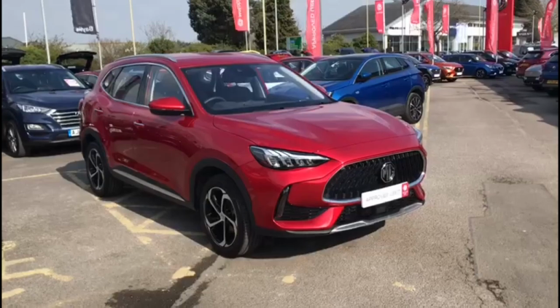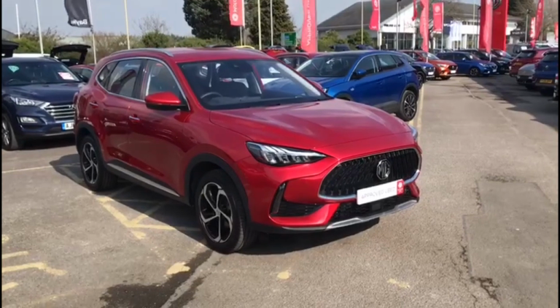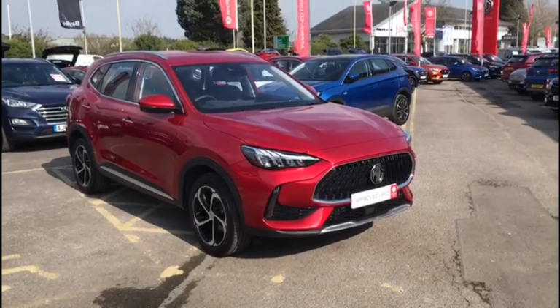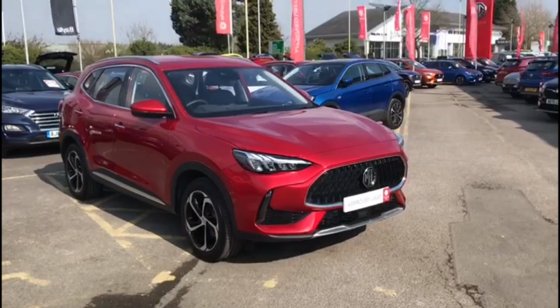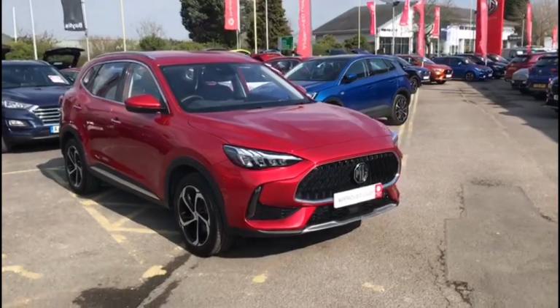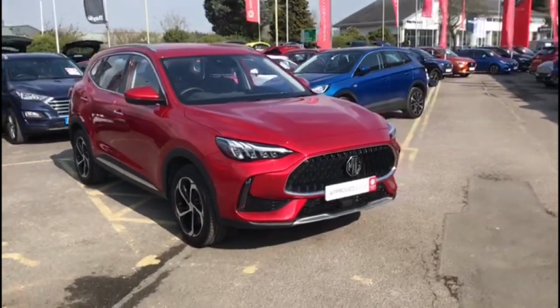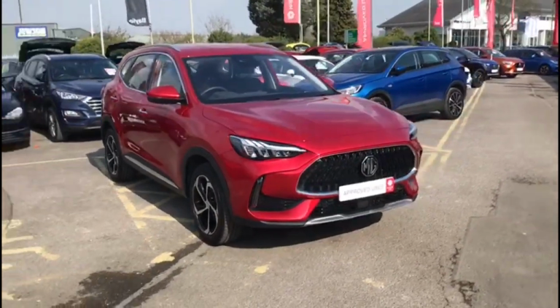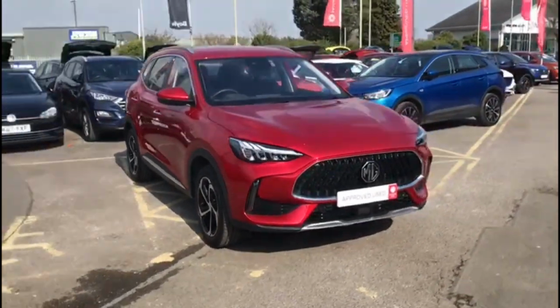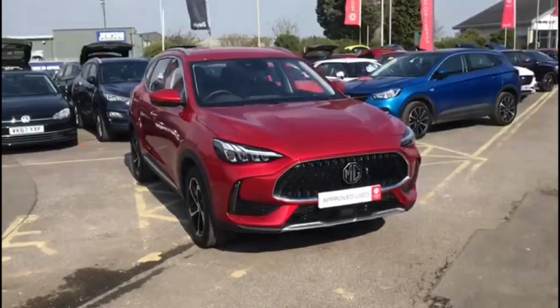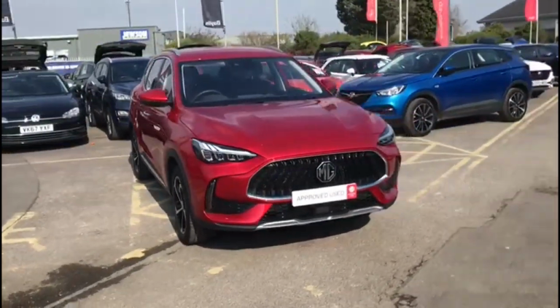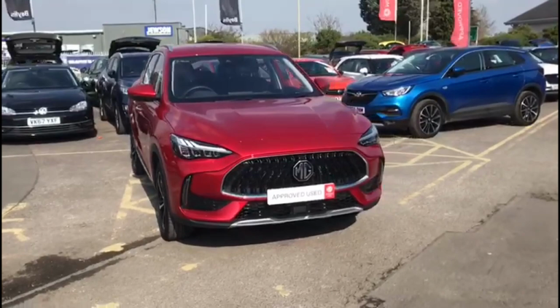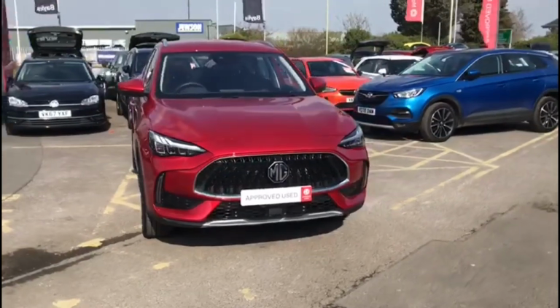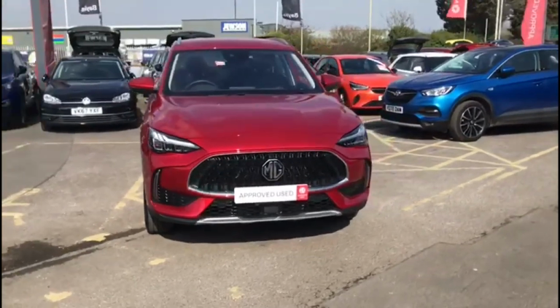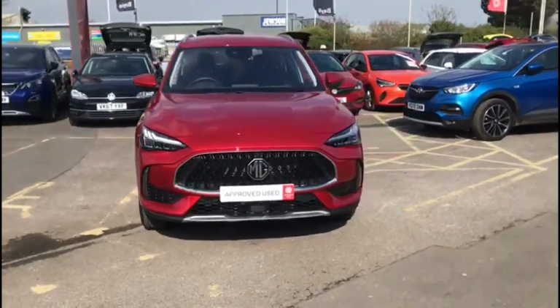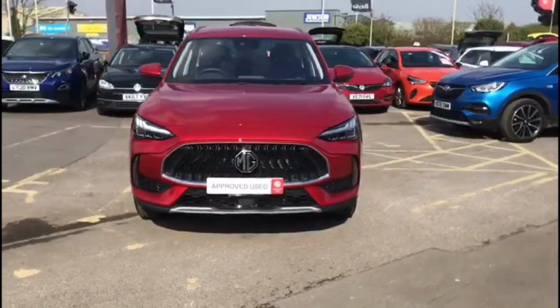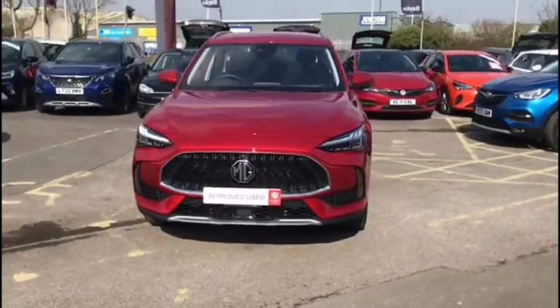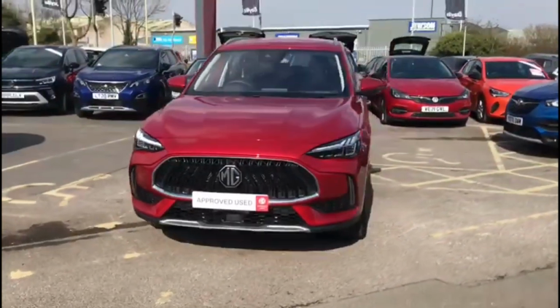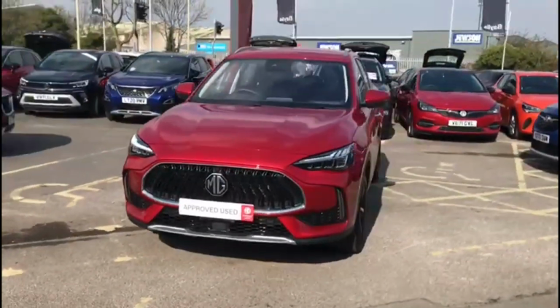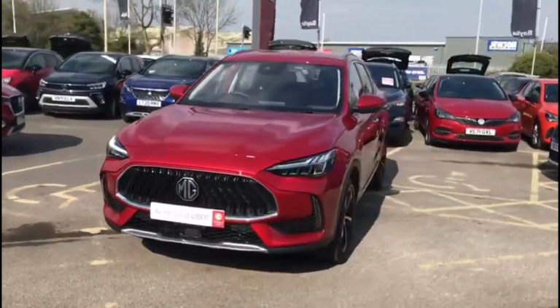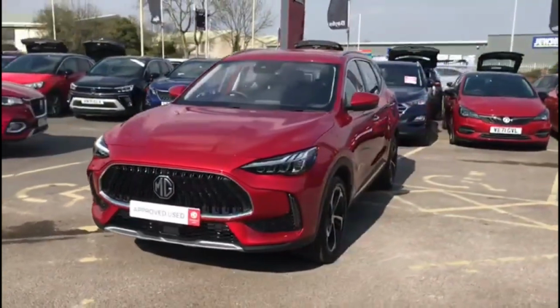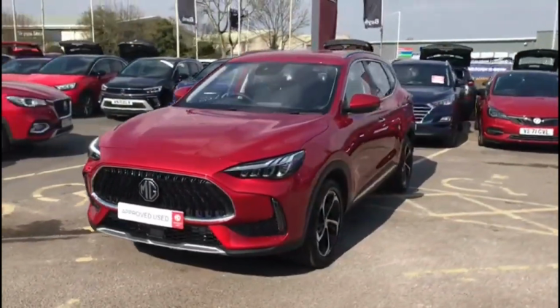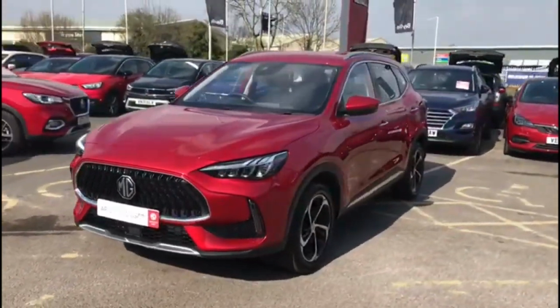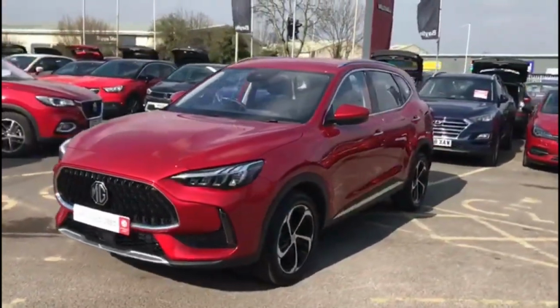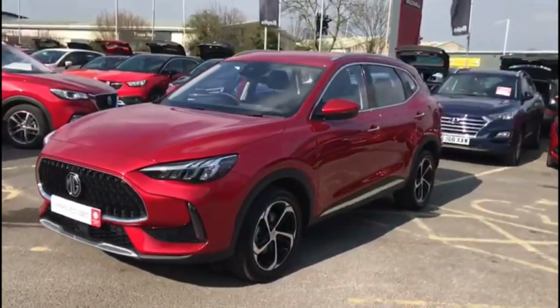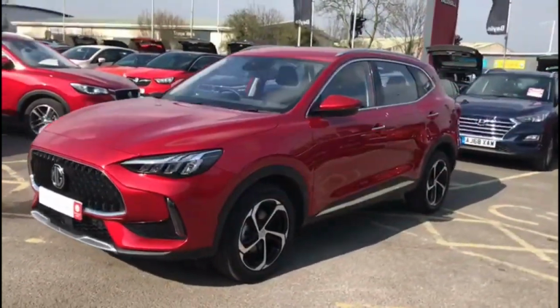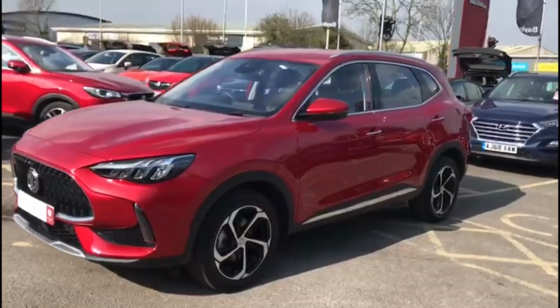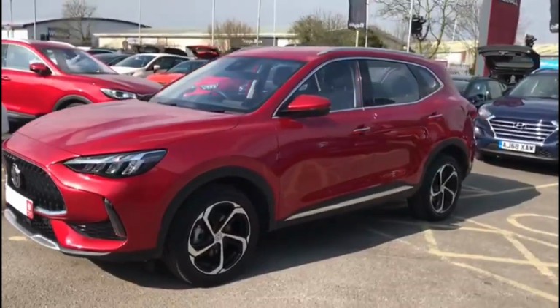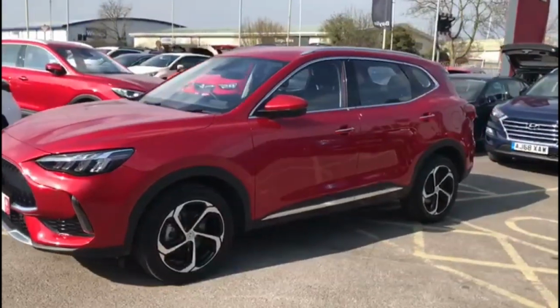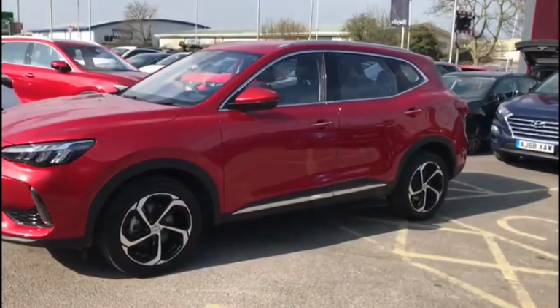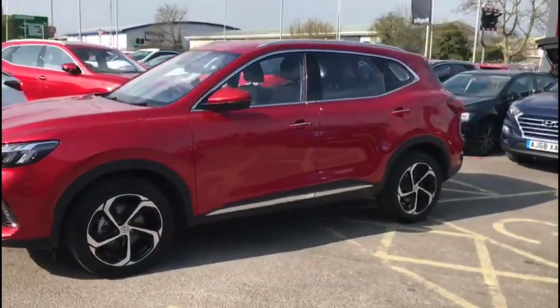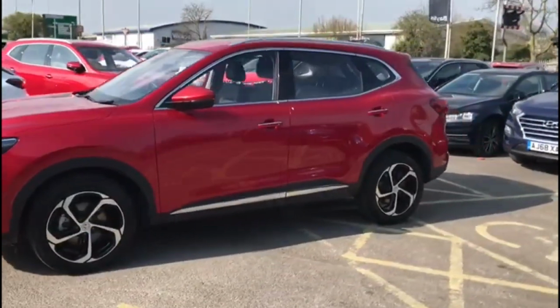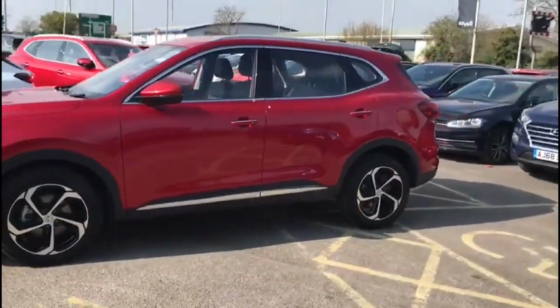Hello and welcome to Bayless Vauxhall. Here we're viewing a MG HS 1.5 Turbo SE. This model has covered just 3,278 miles, finished in red, and comes with the balance of the remaining manufacturer's warranty.